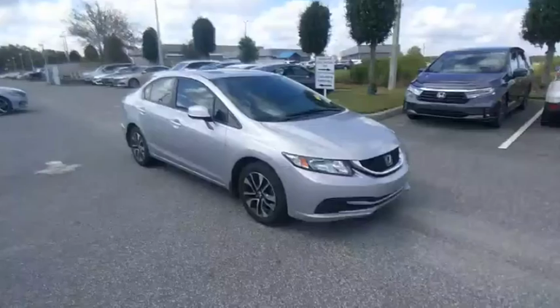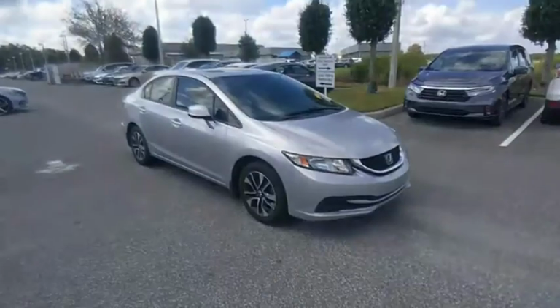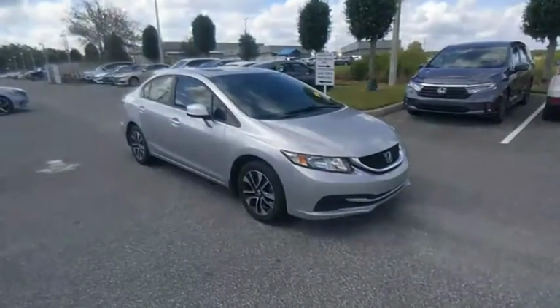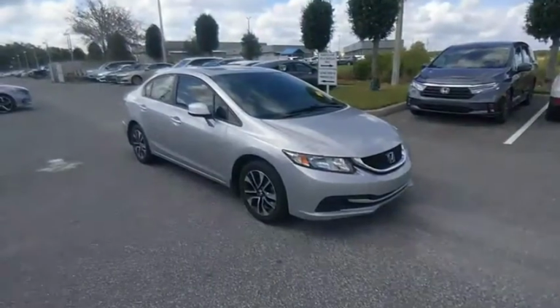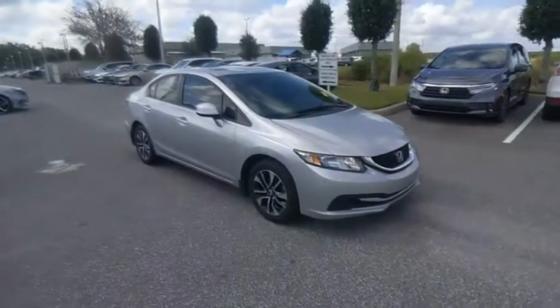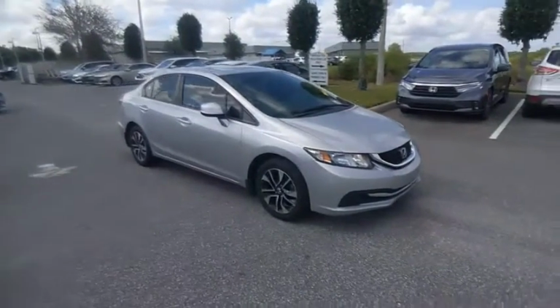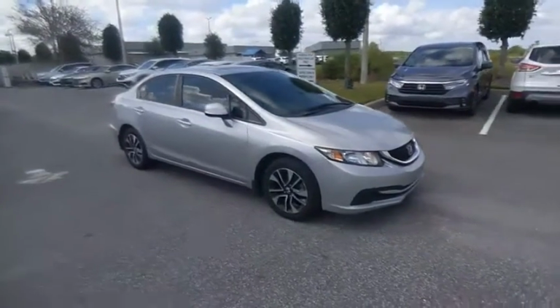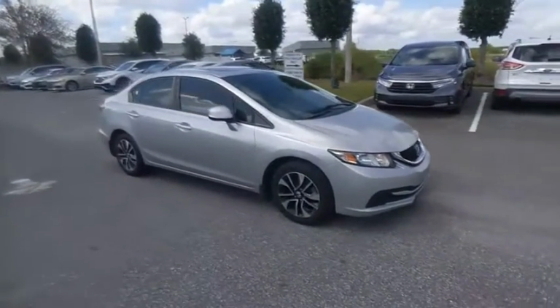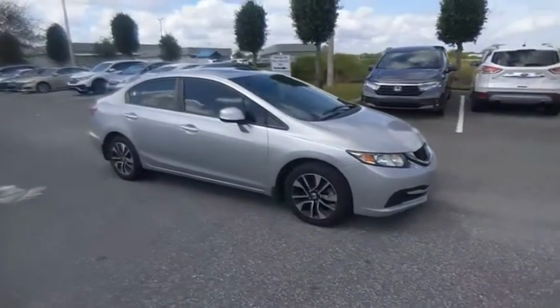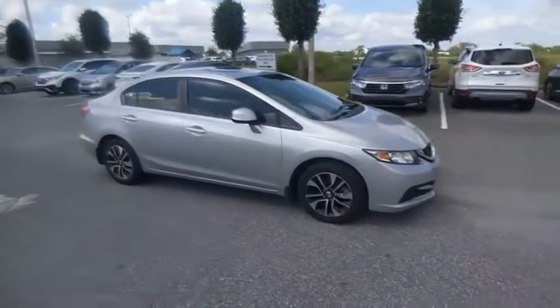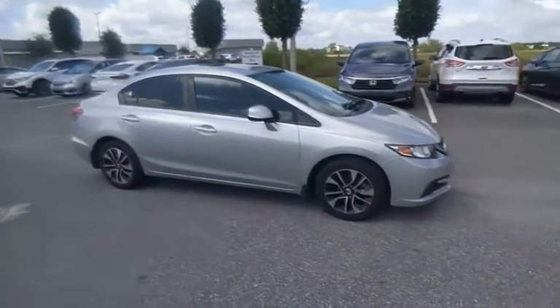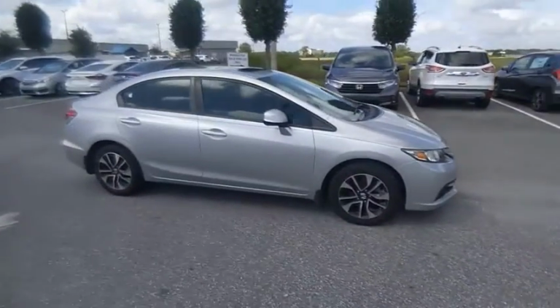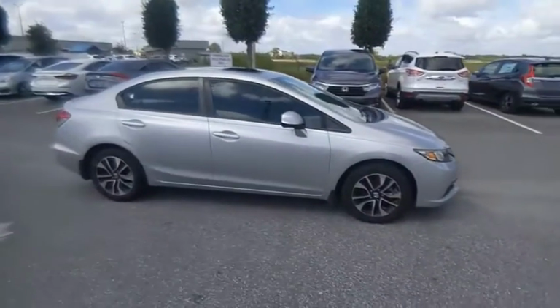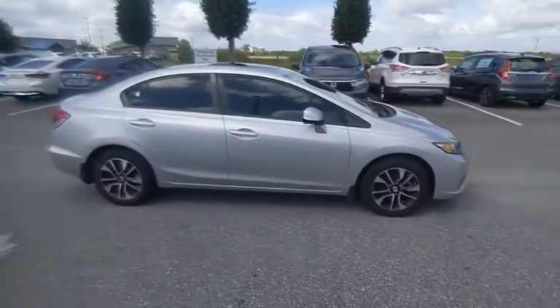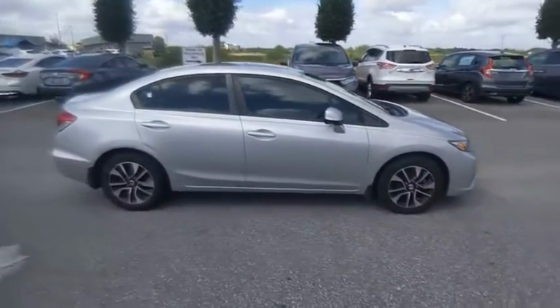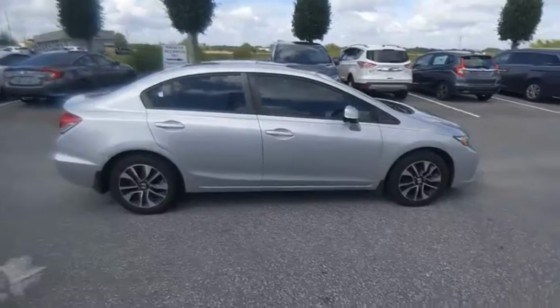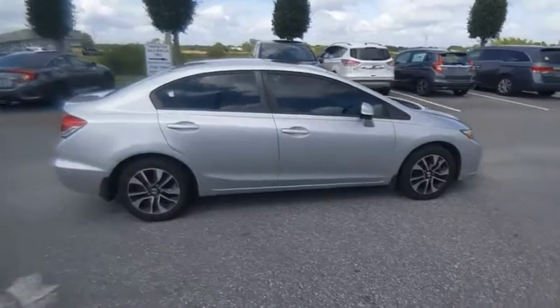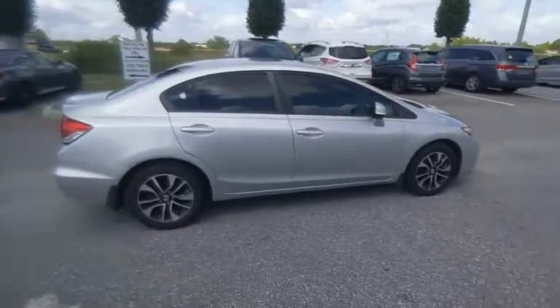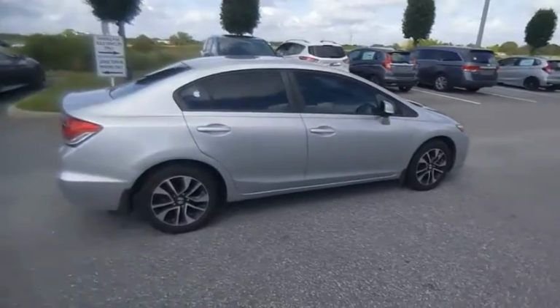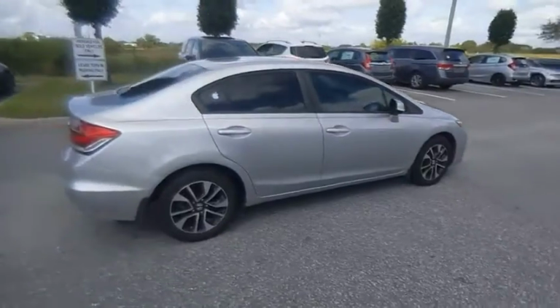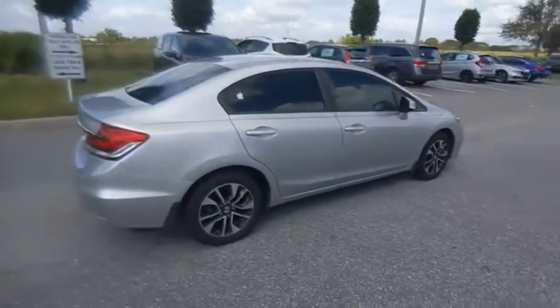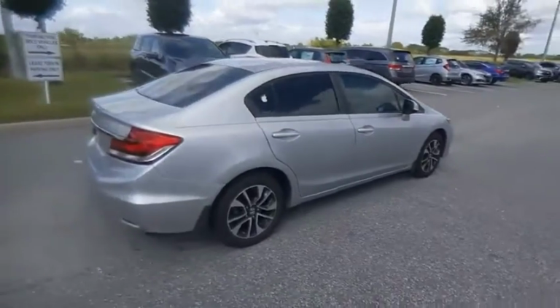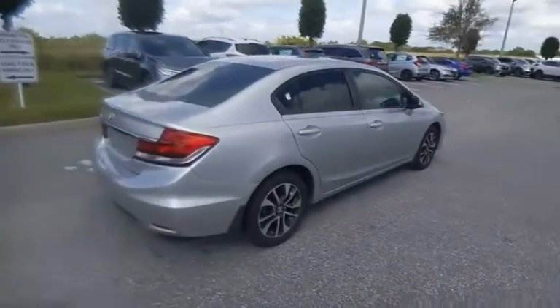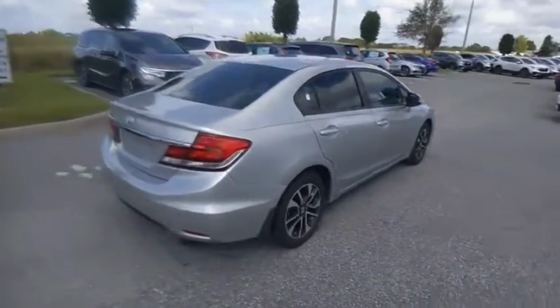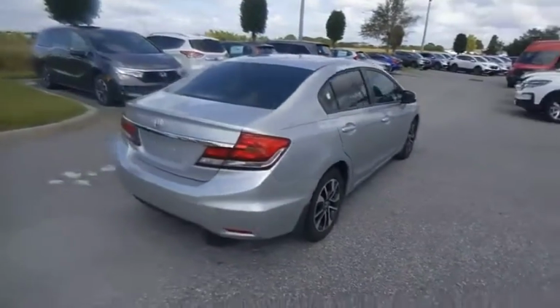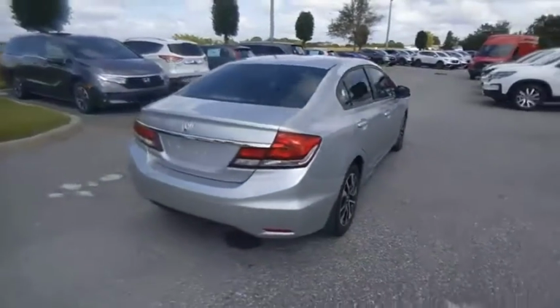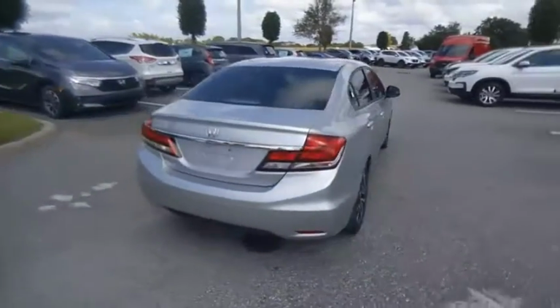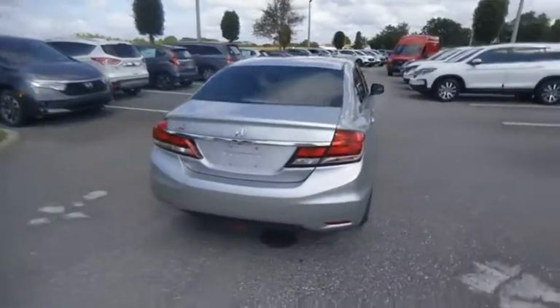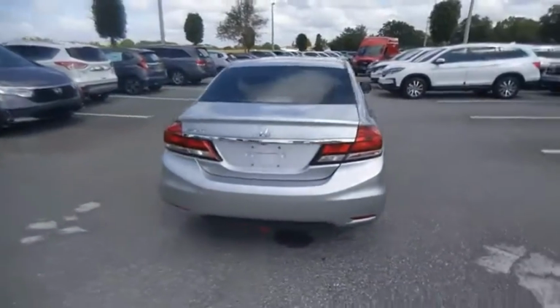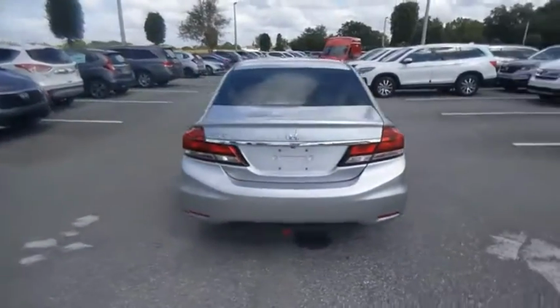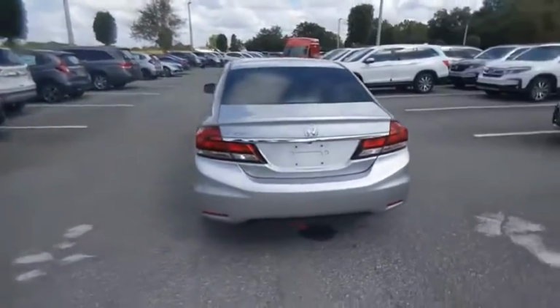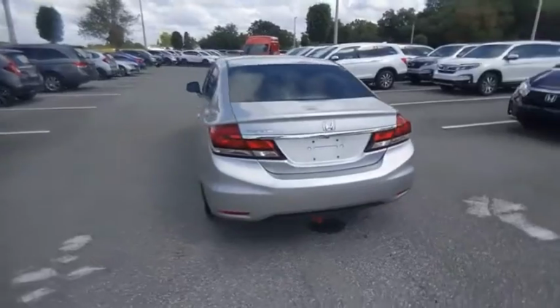Stop by and take a look at the 2013 Honda Civic. Practical, awesome gas mileage, and incredibly reliable — and it's priced below $10,000.